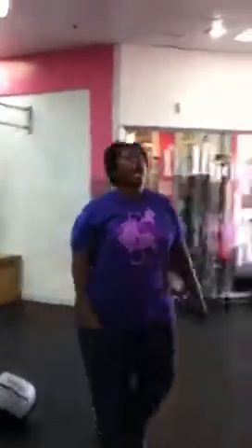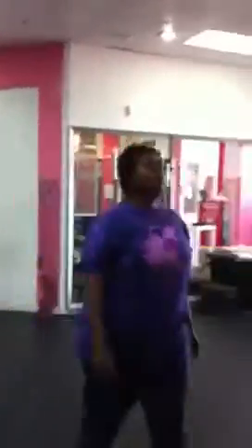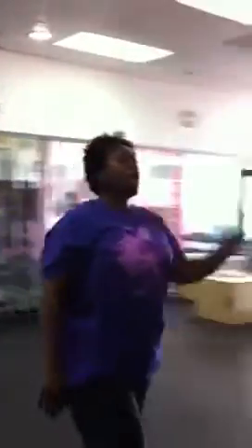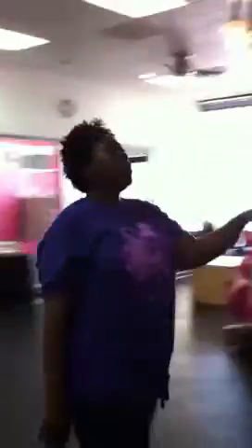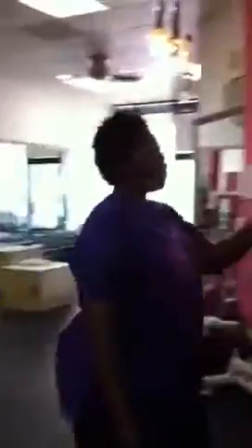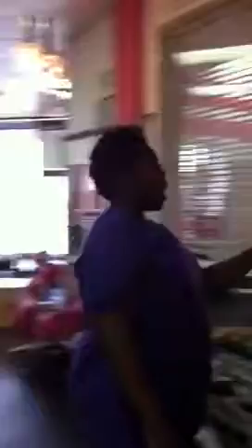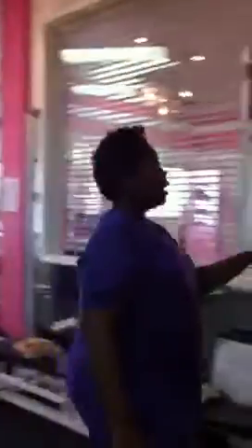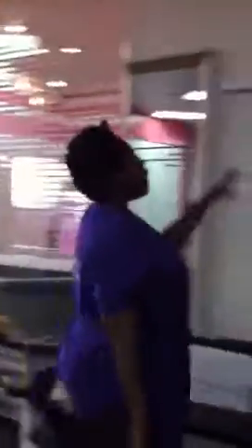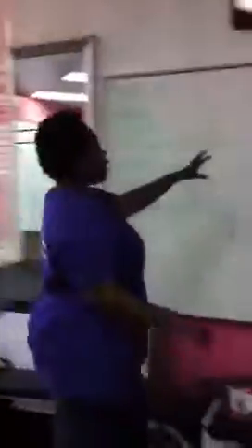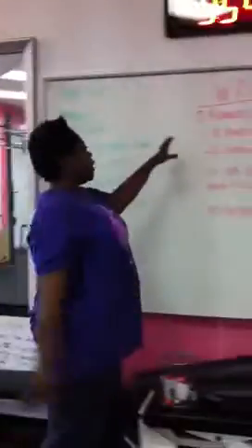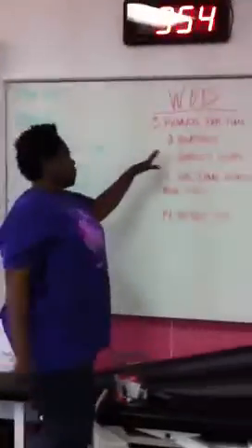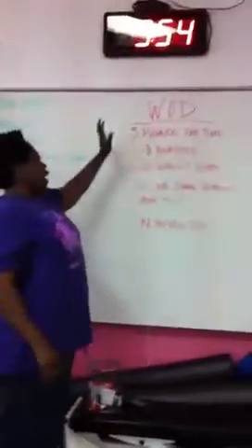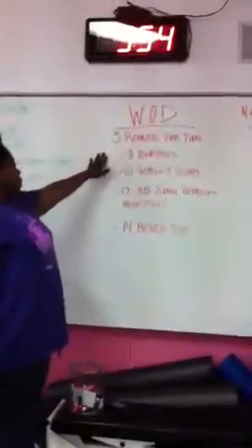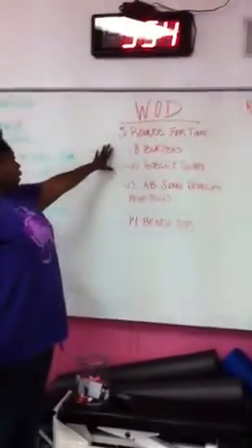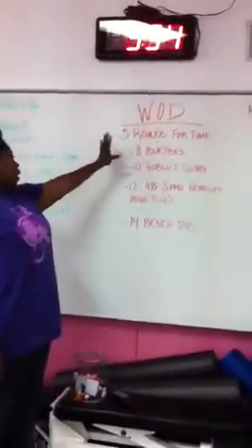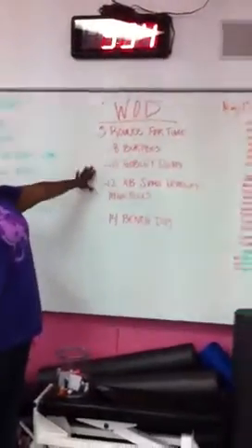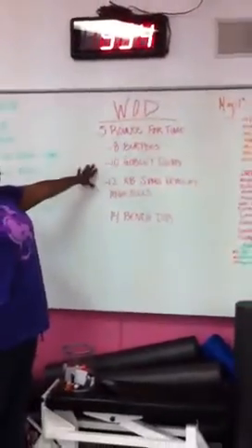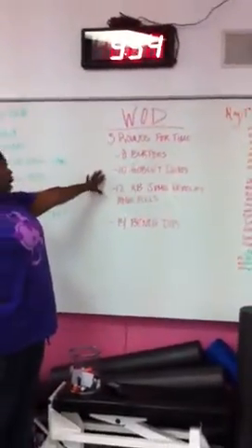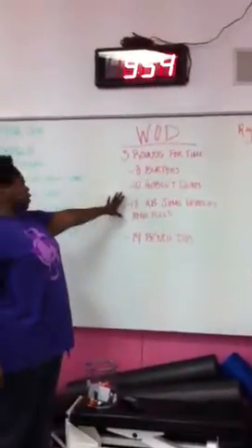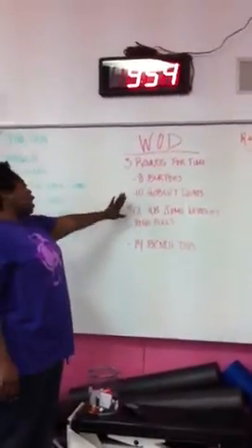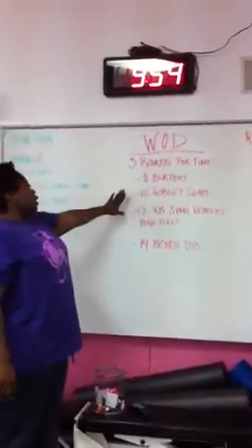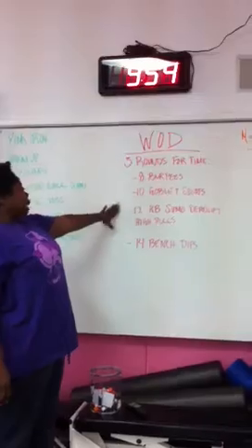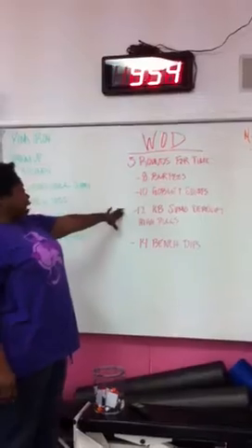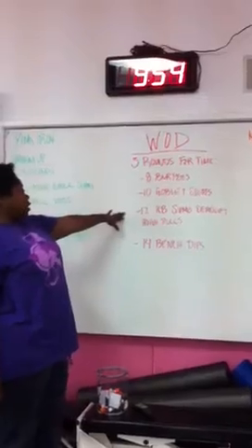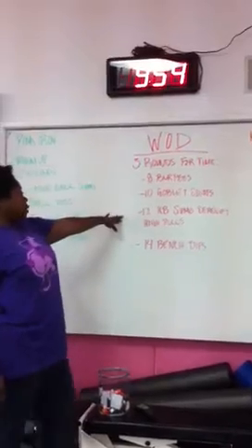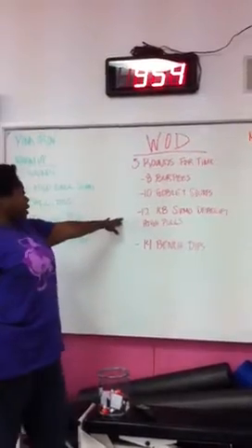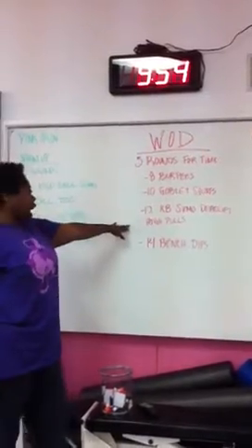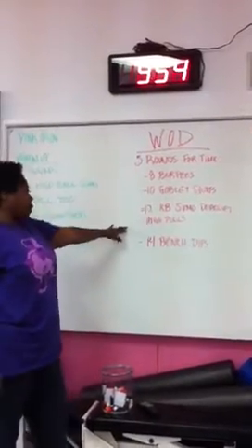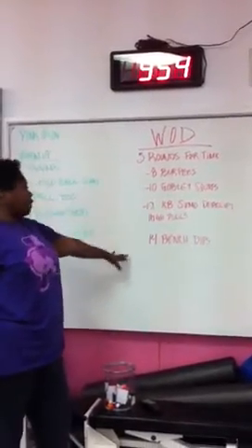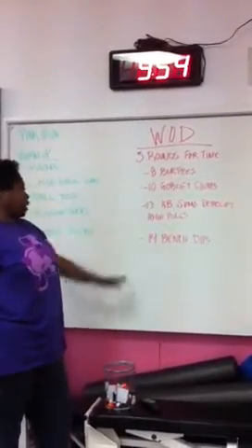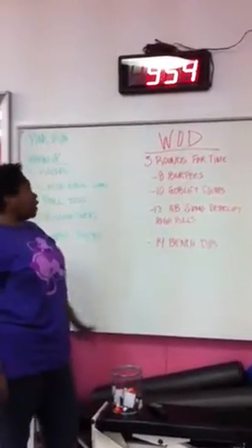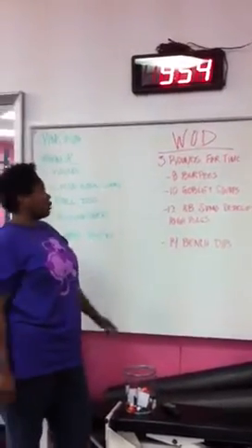And then for time, we did our WOD — five rounds for time: eight burpees, 10 goblet squats, 12 KB sumo deadlift high pulls, and 14 bench dips.